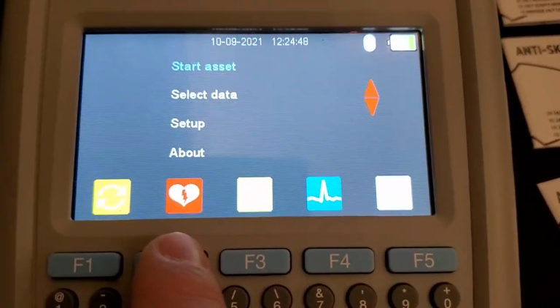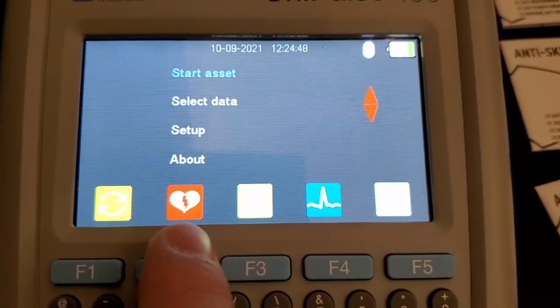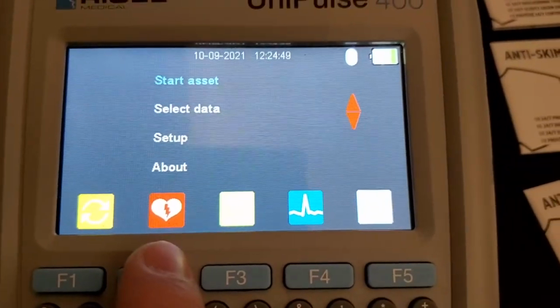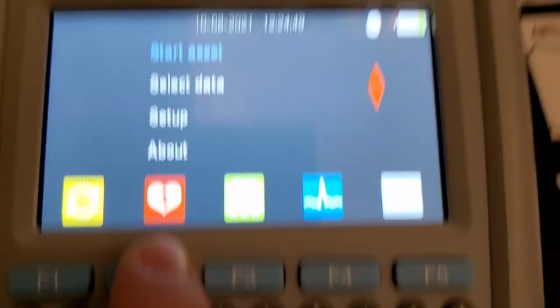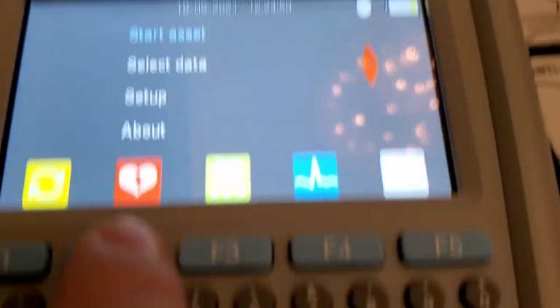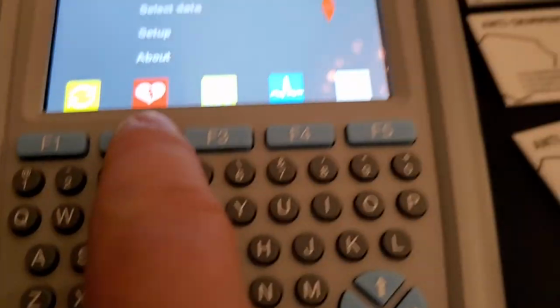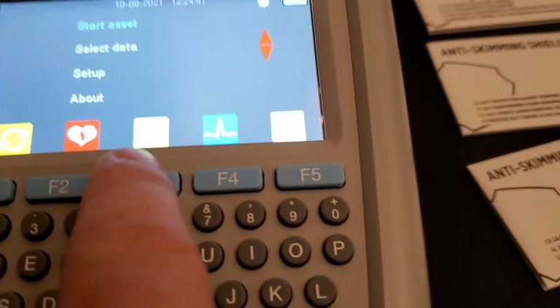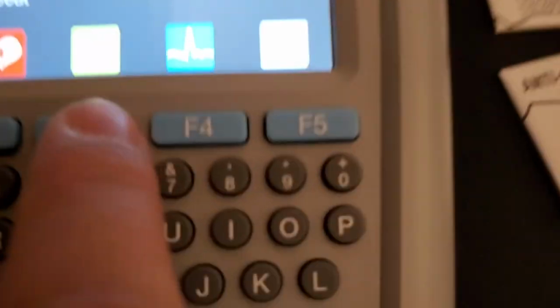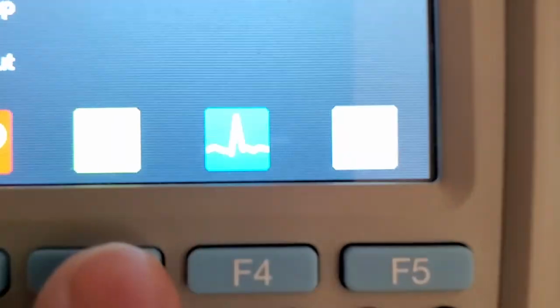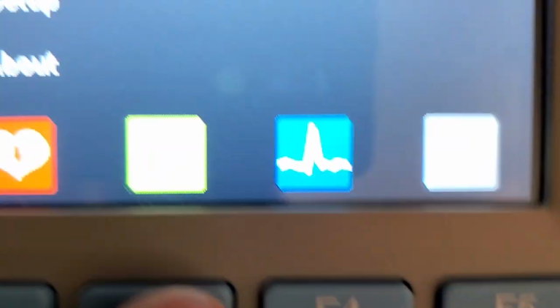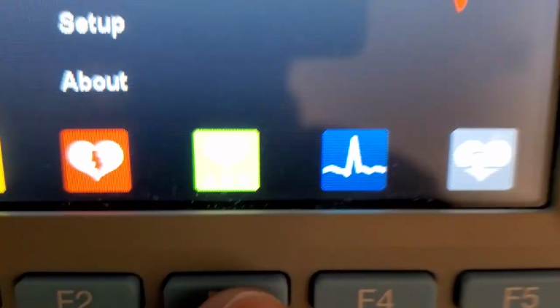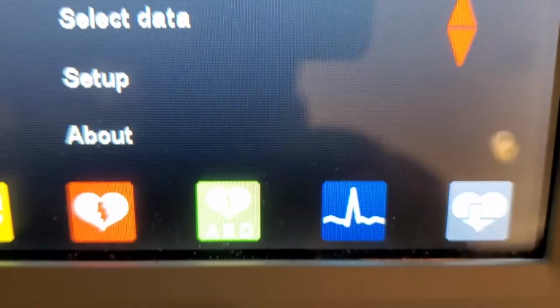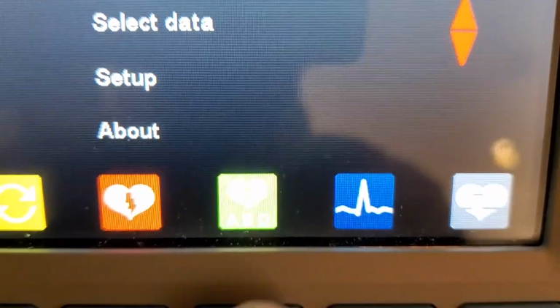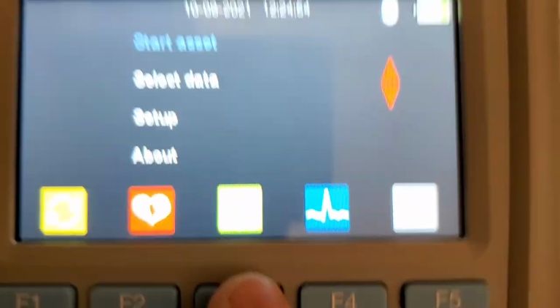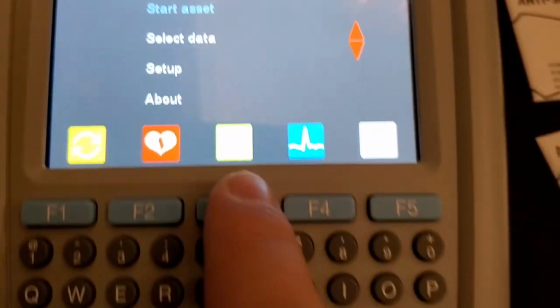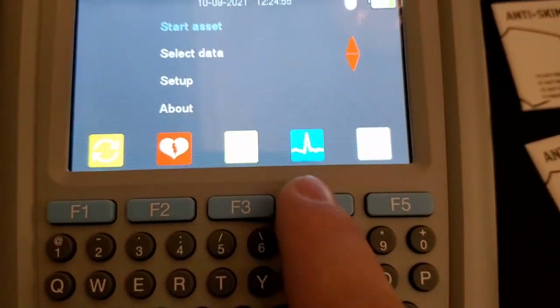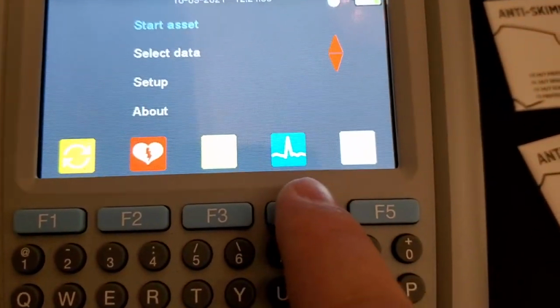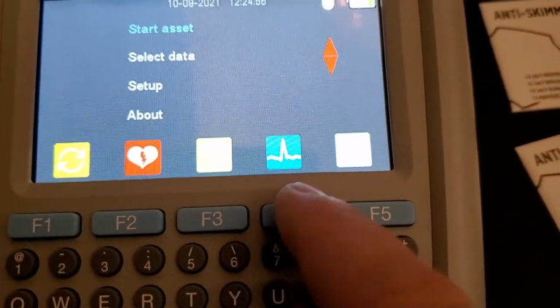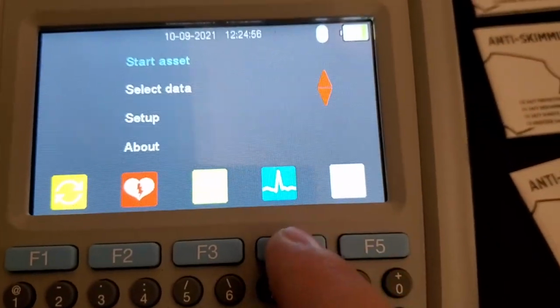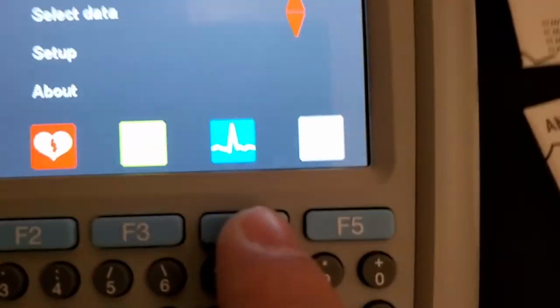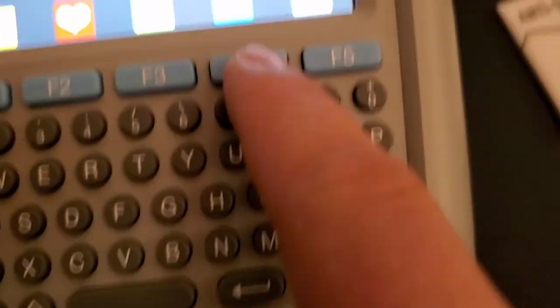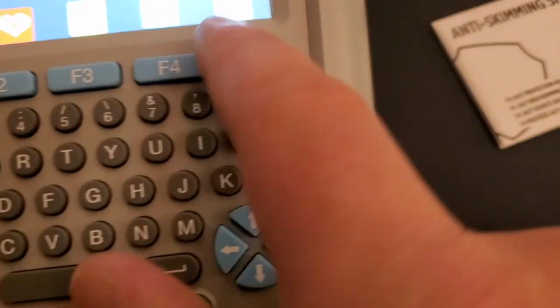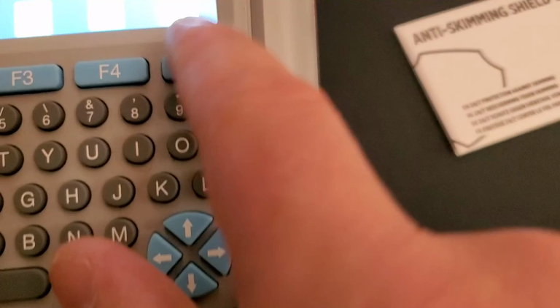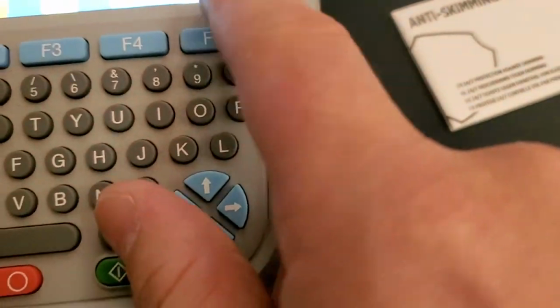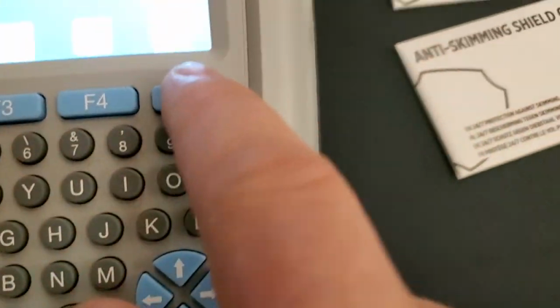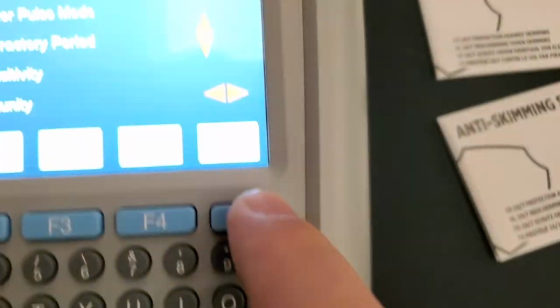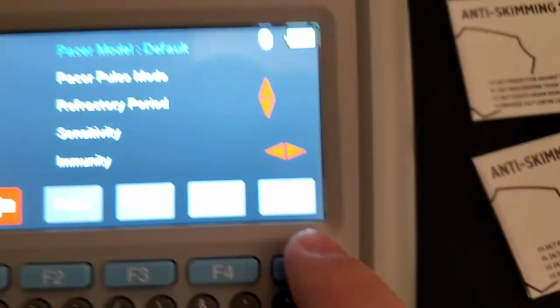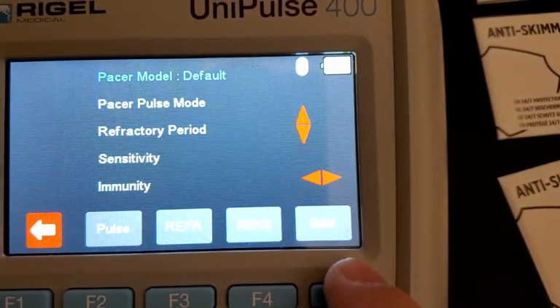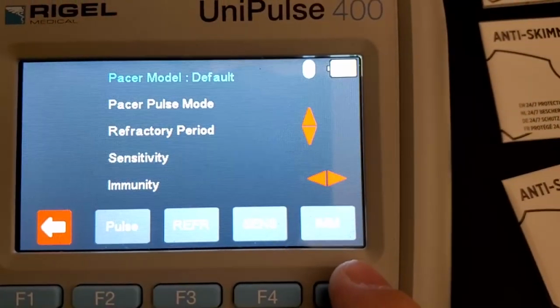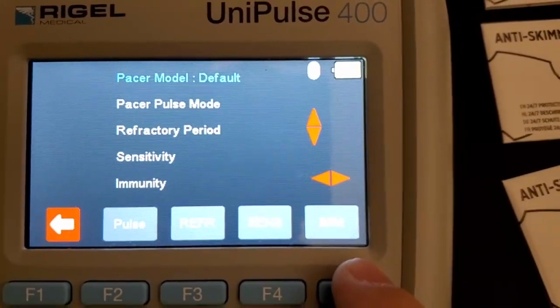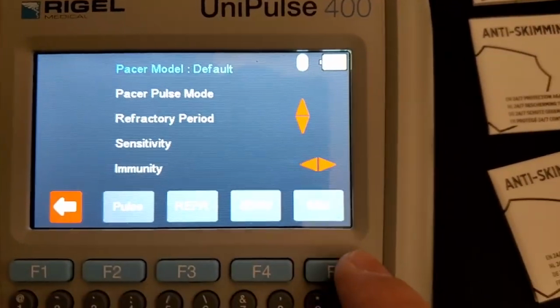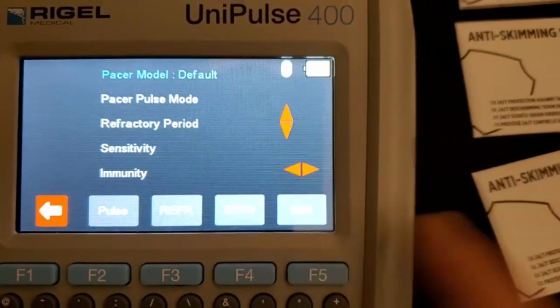So we have regular defib mode, we have AED mode, and then we've got the simulator mode. And I wasn't sure what this one is — let's check it out — okay, pacer. Okay.